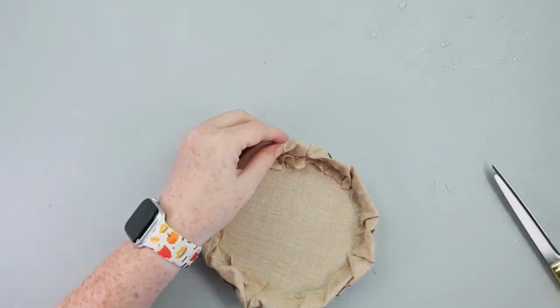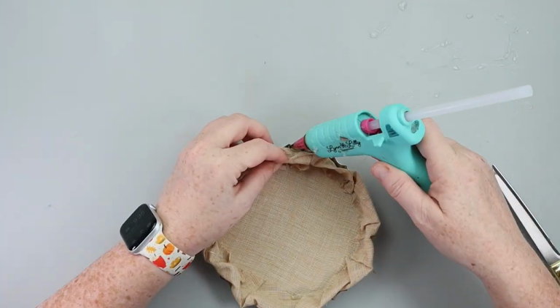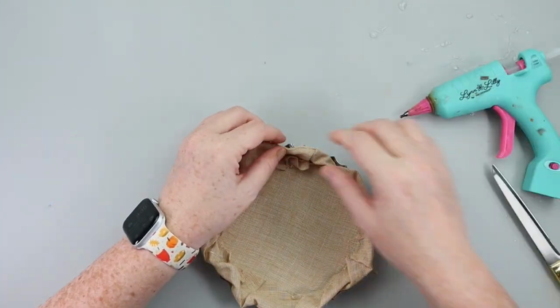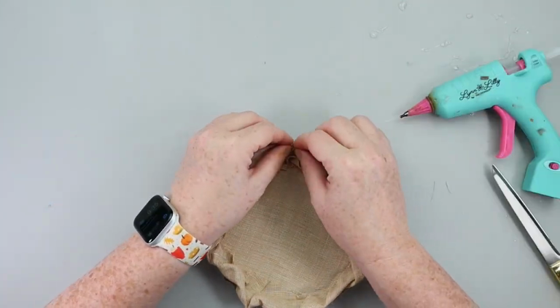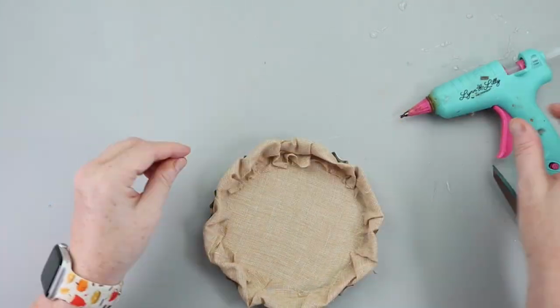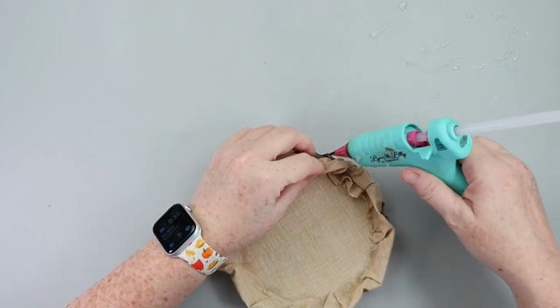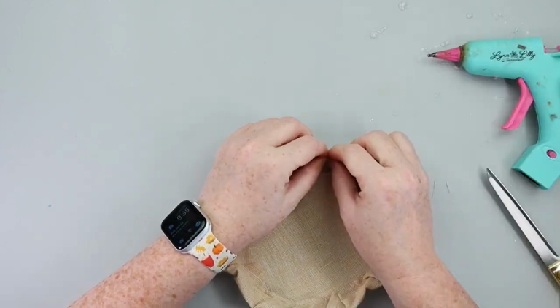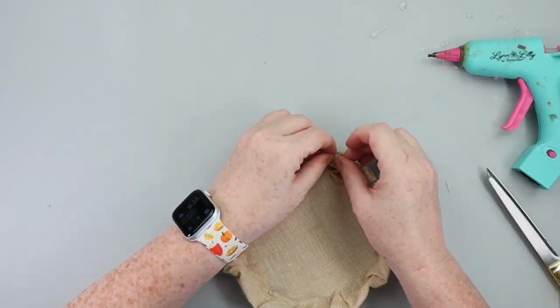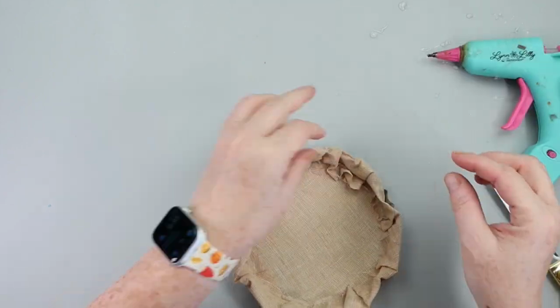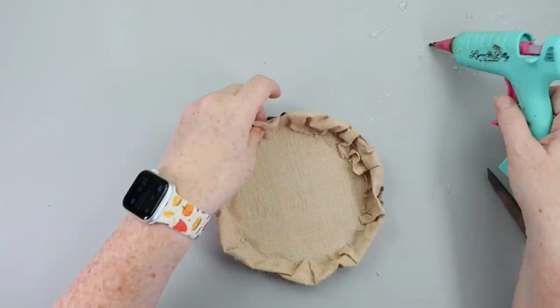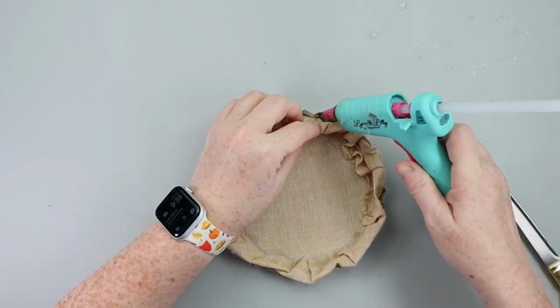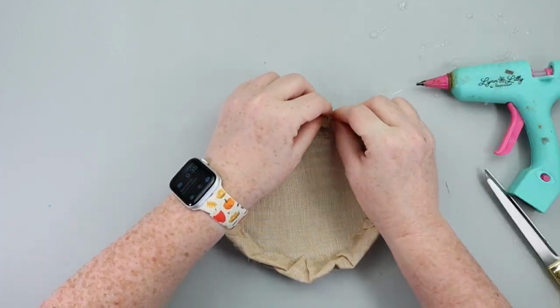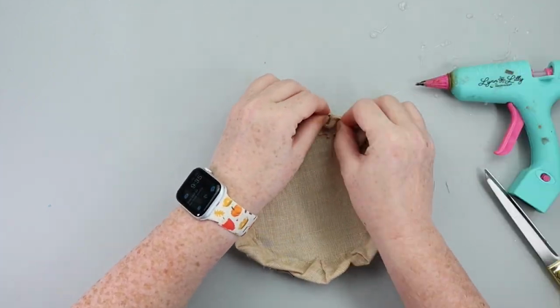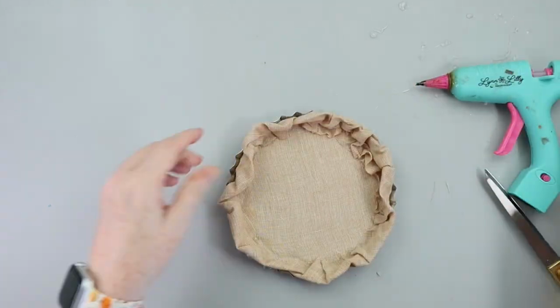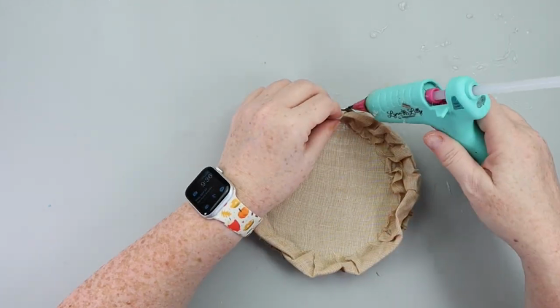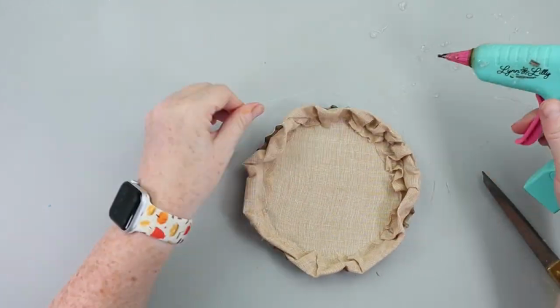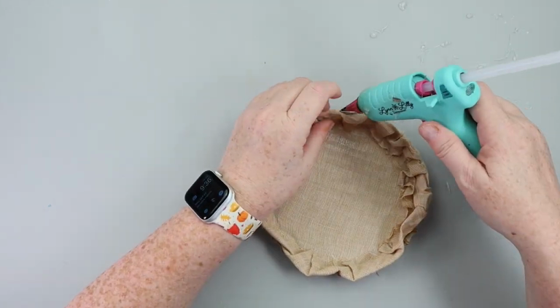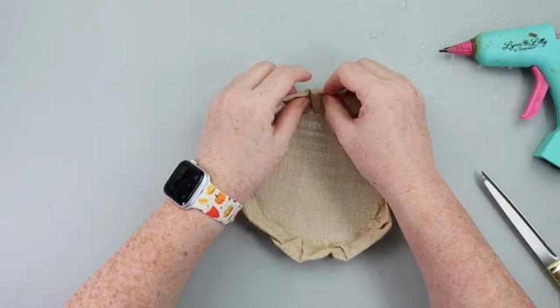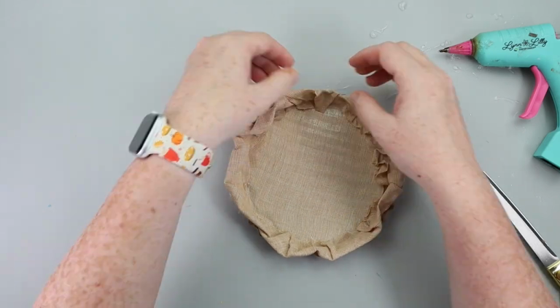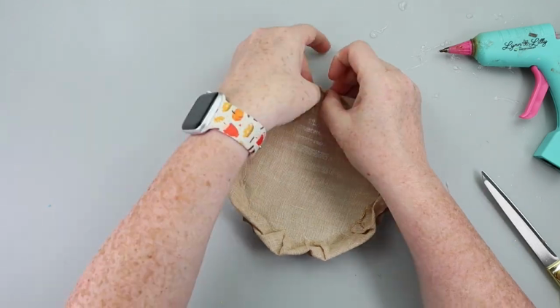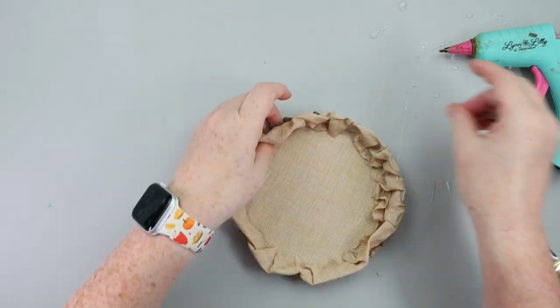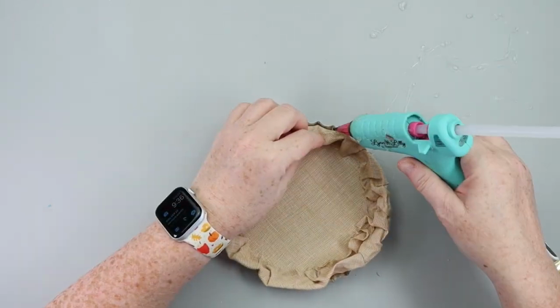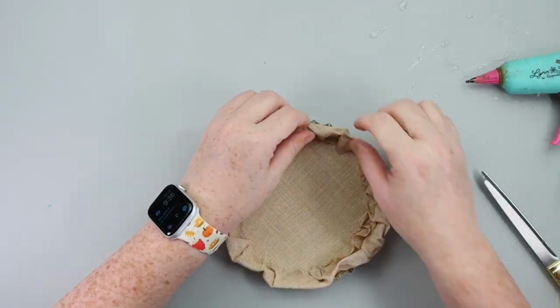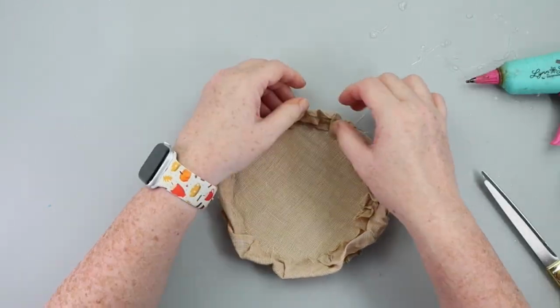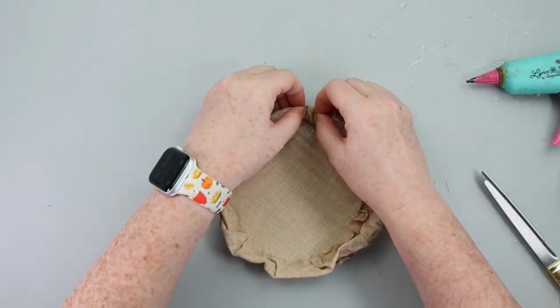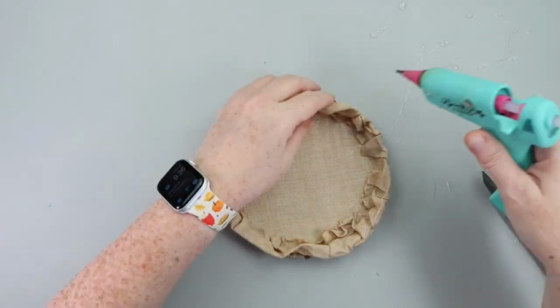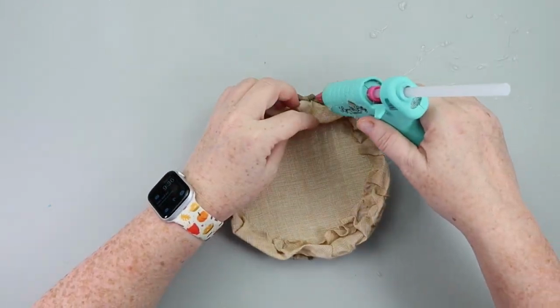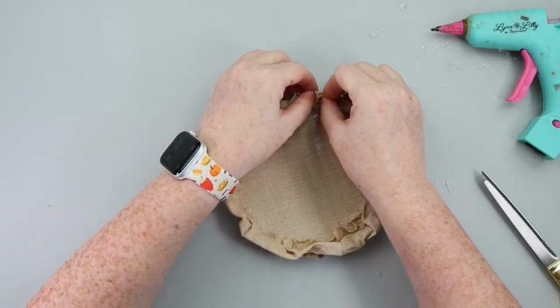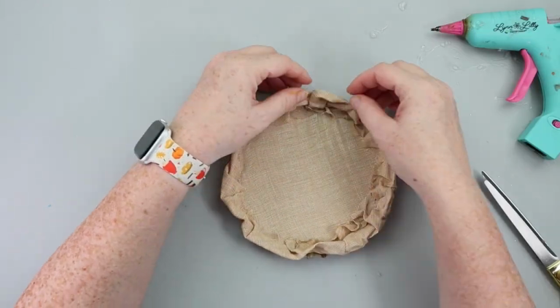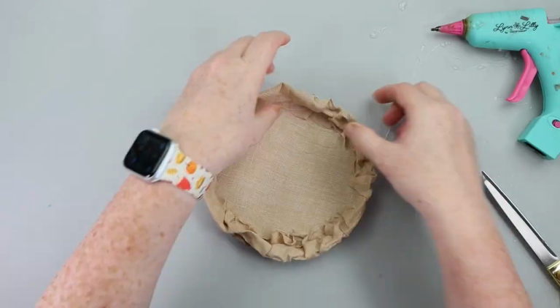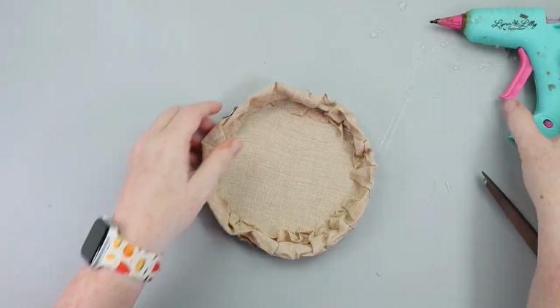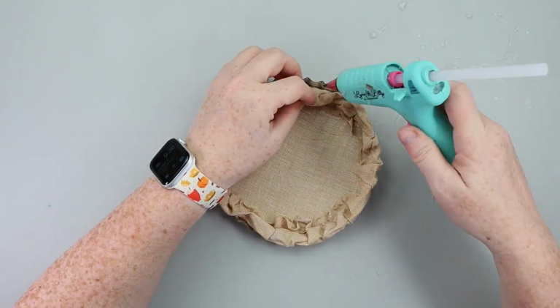The final step to make this pie look super snazzy is to crimp the crust. Take your fabric, just work your way all the way around, kind of pinching it, putting the fabric where you want it to go, and then the crust is ready.